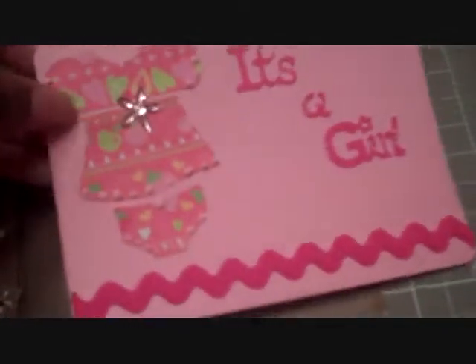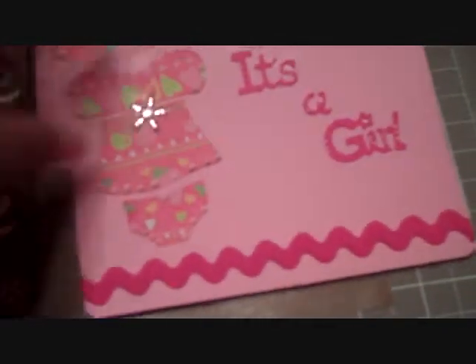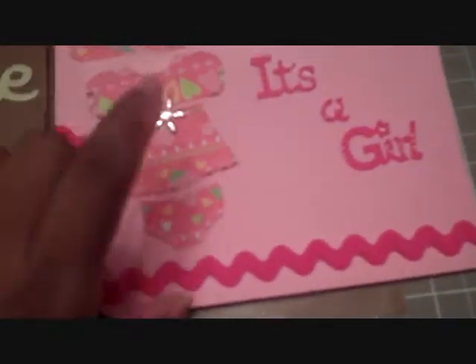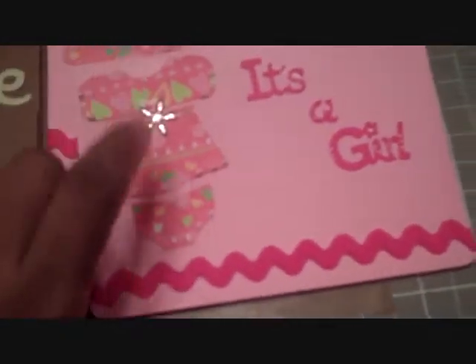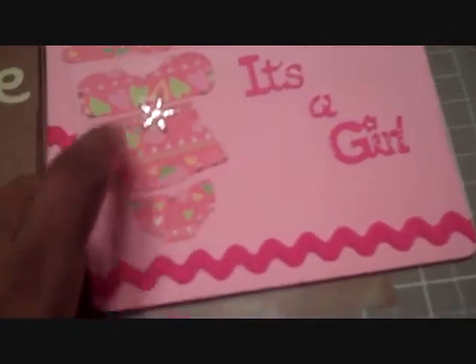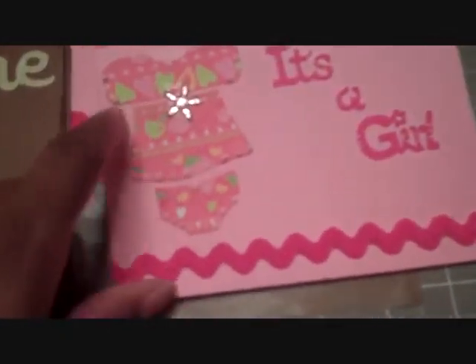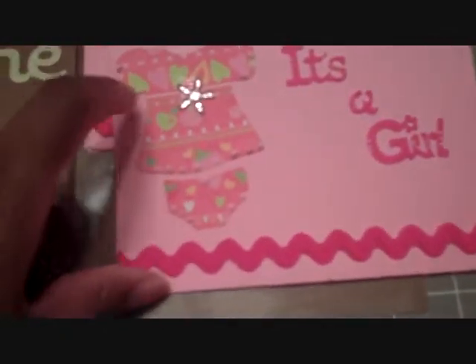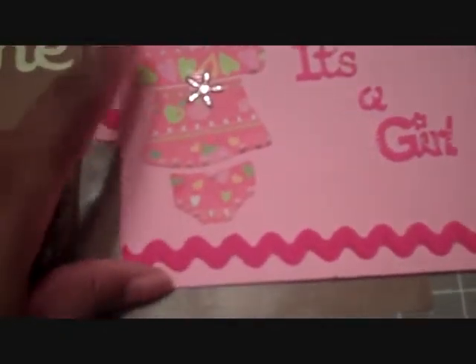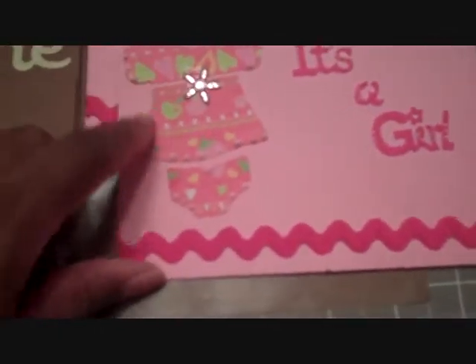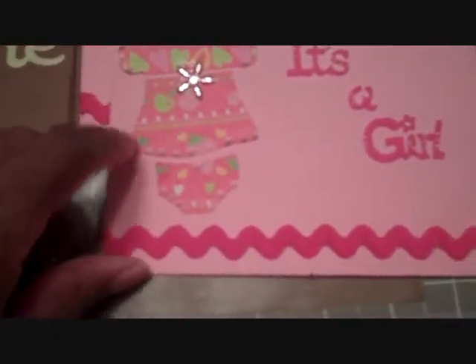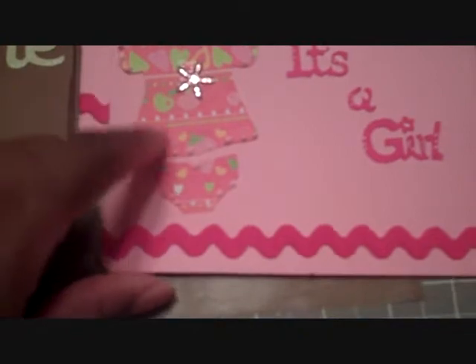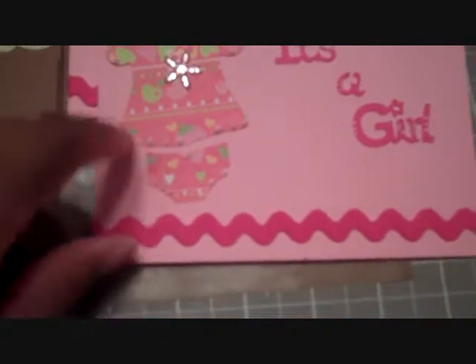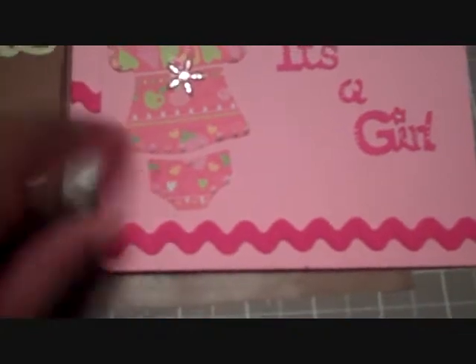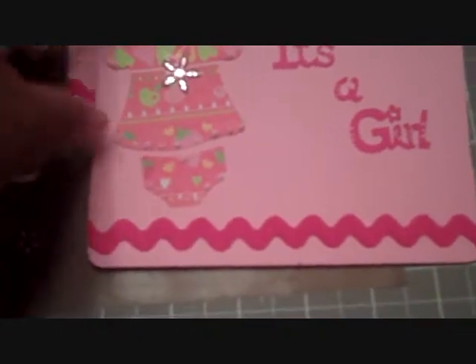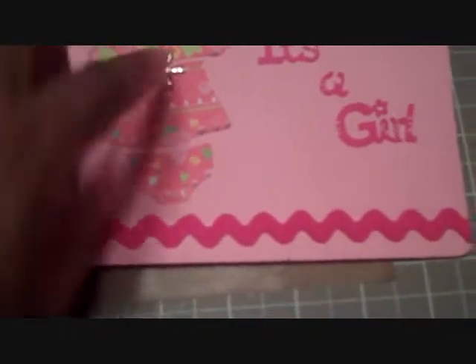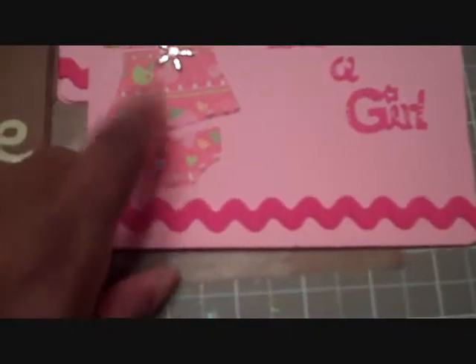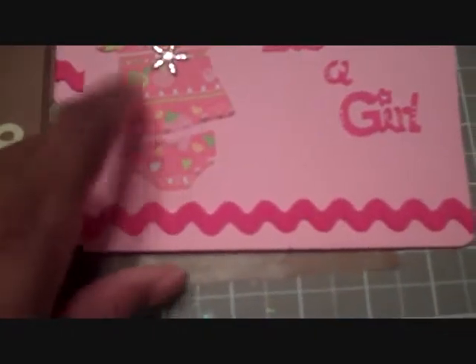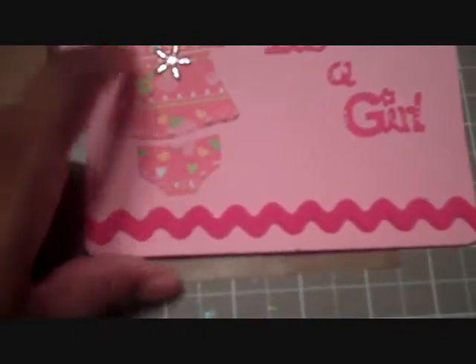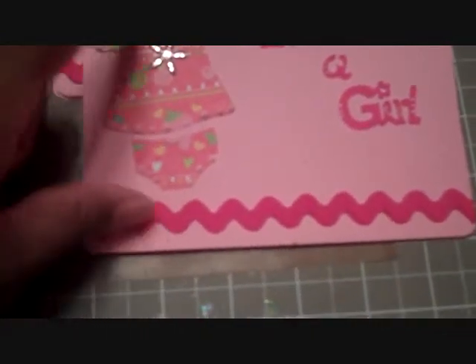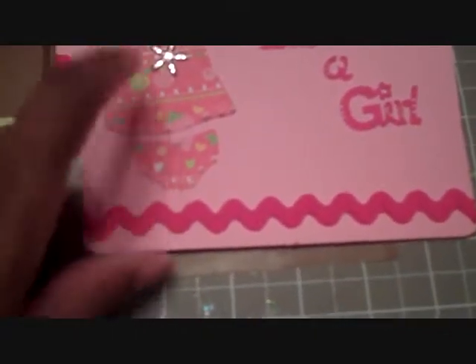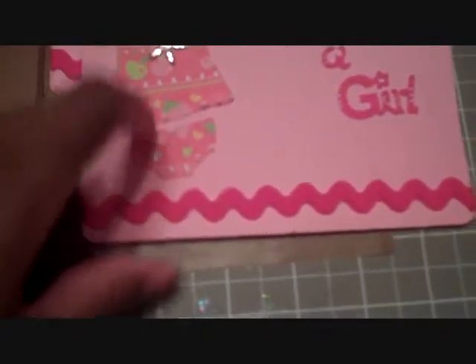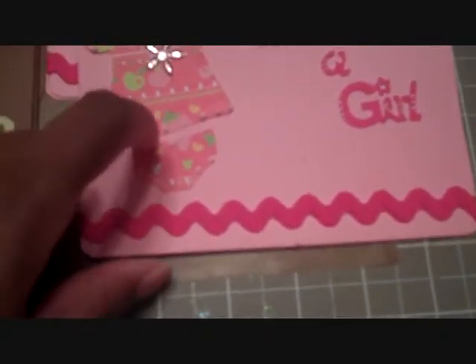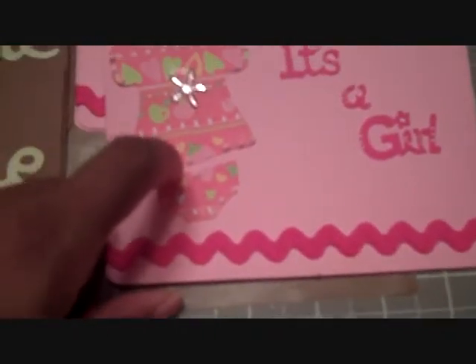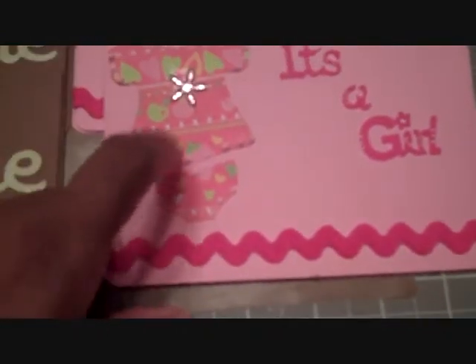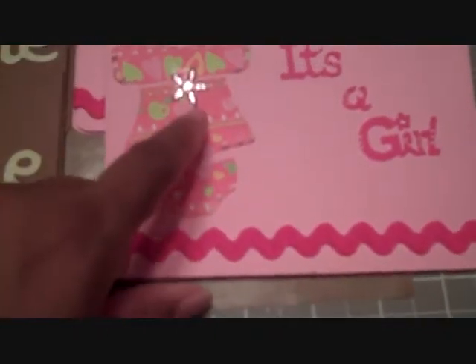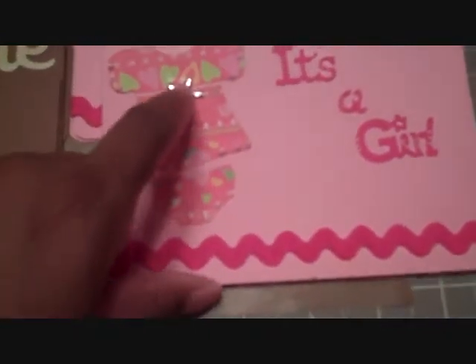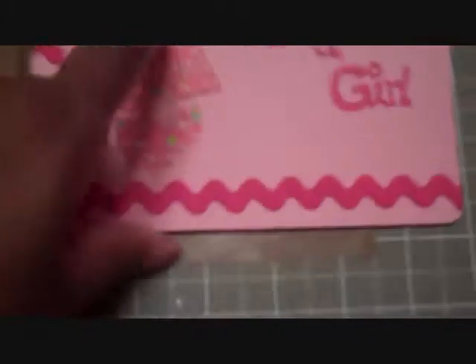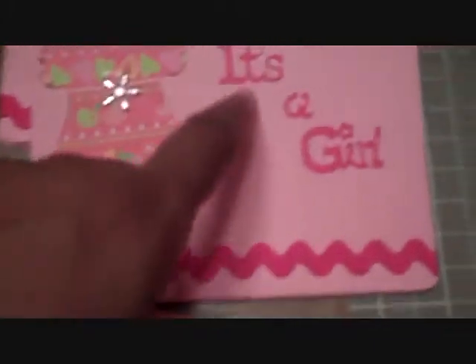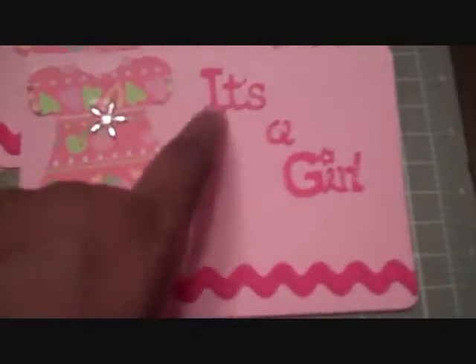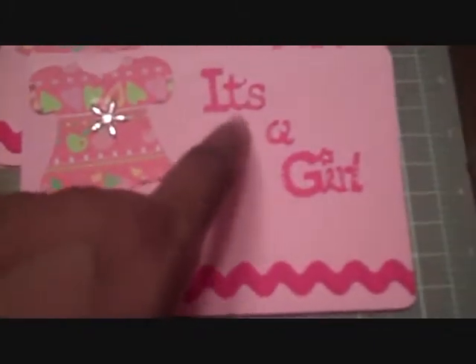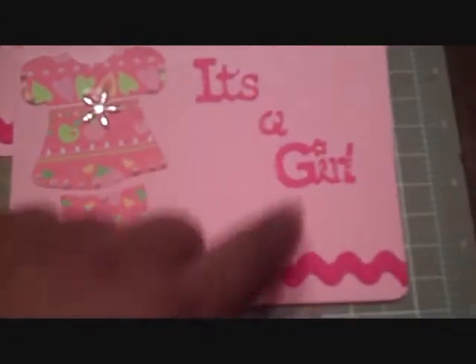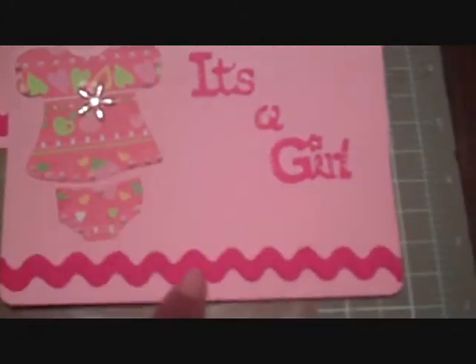I used New Arrival and cut the little girl's outfit out with a little bling in it. It's a girl.